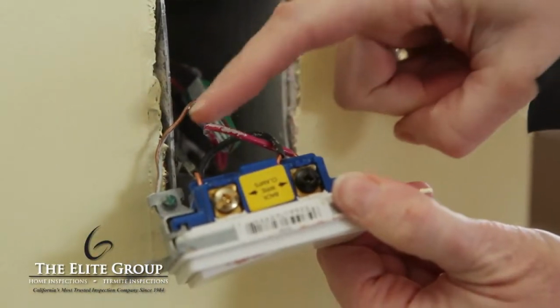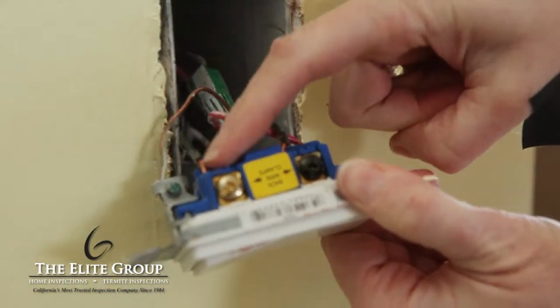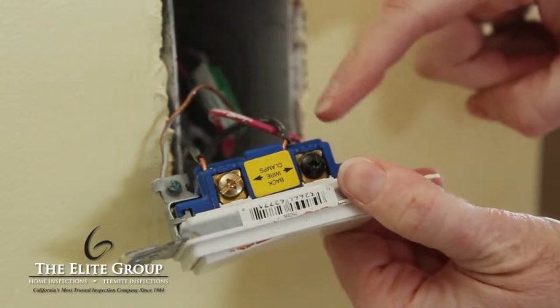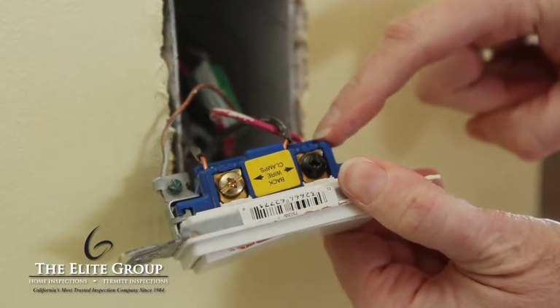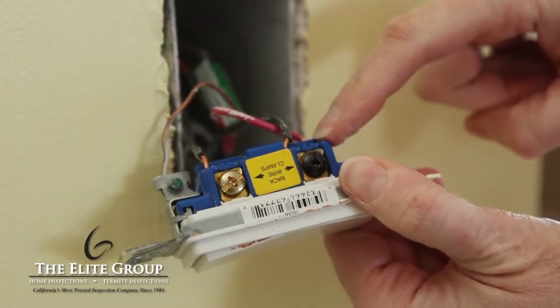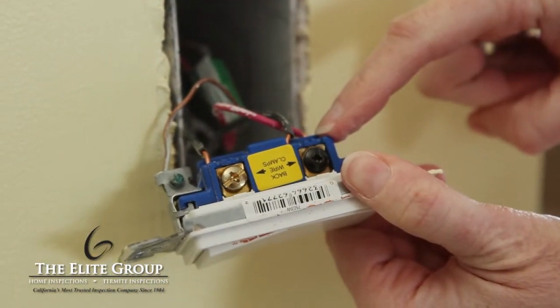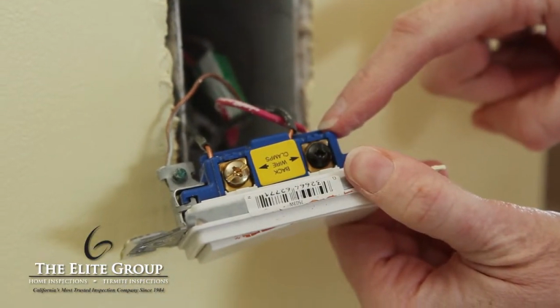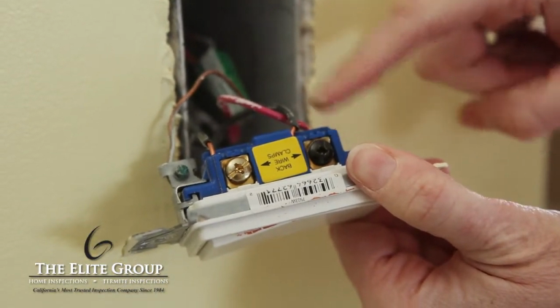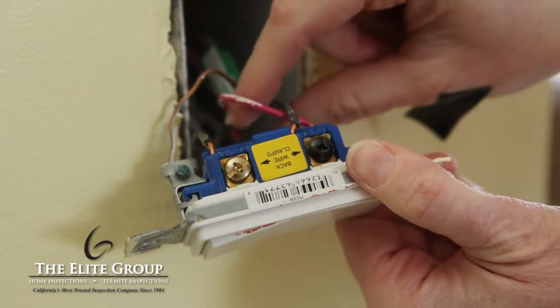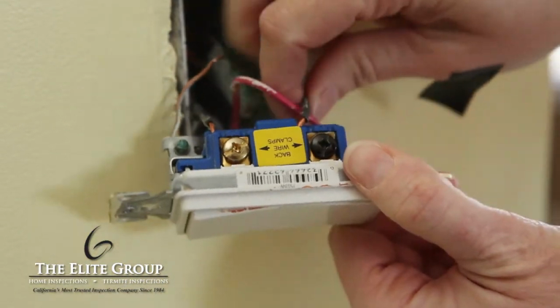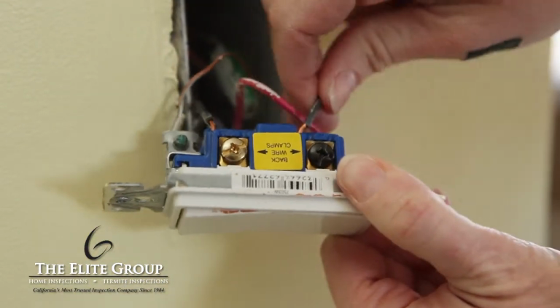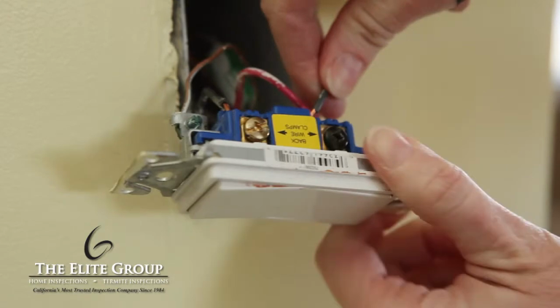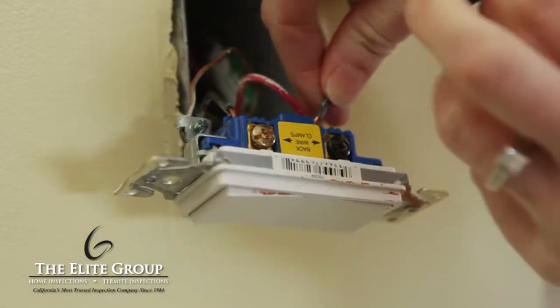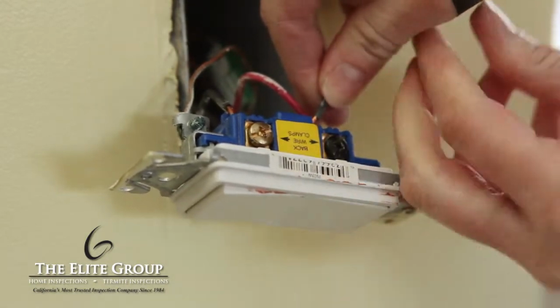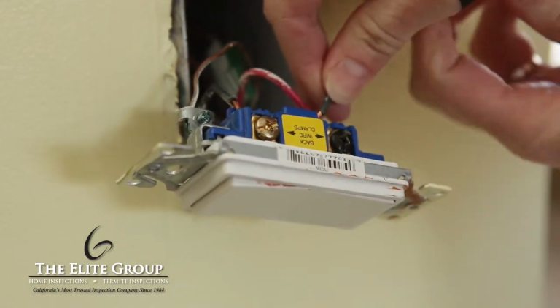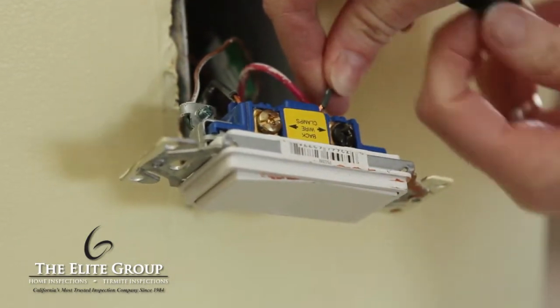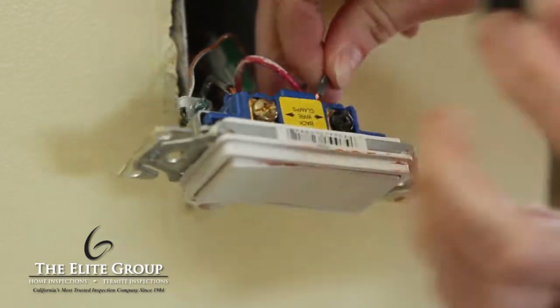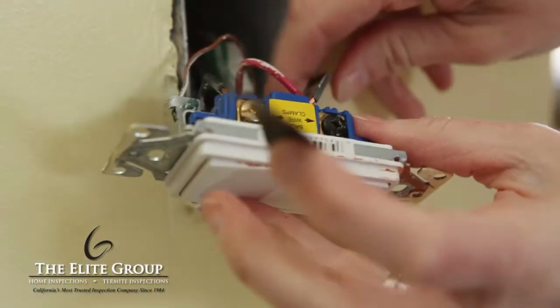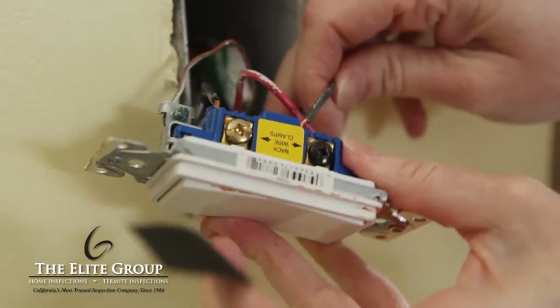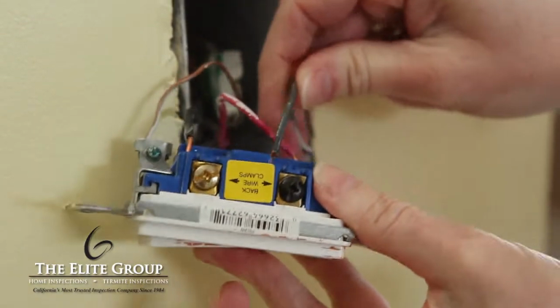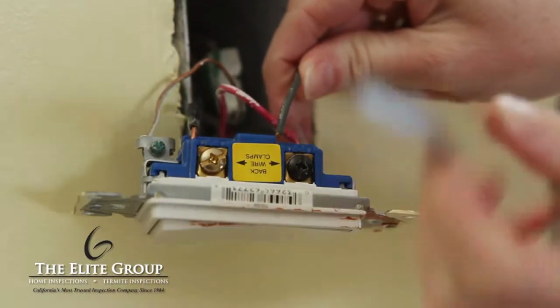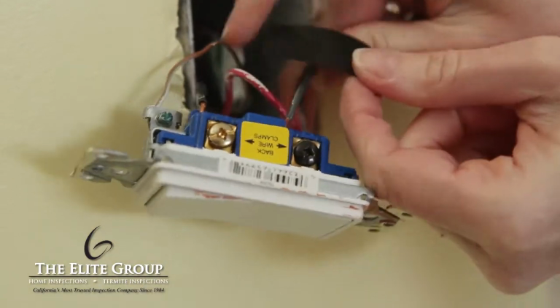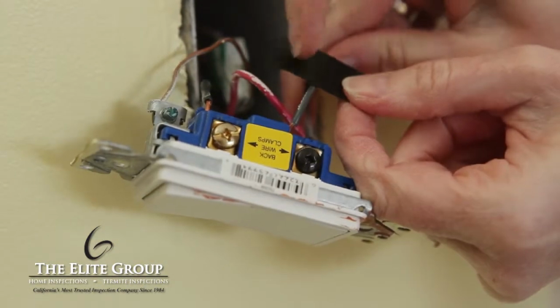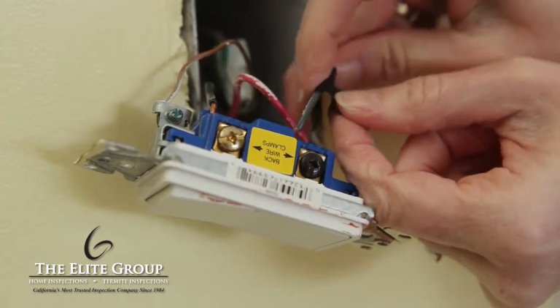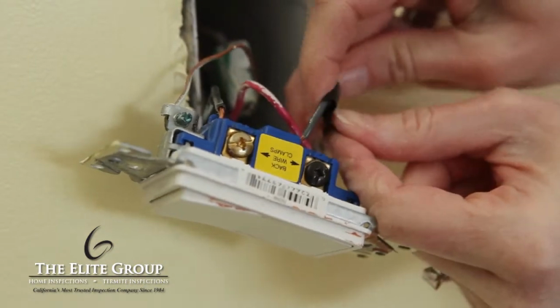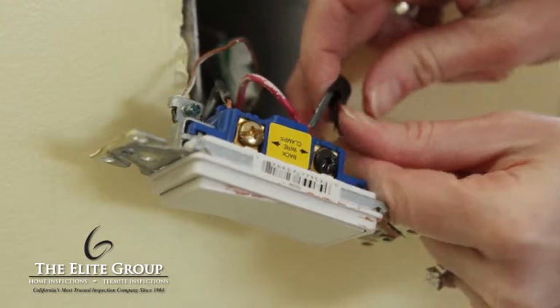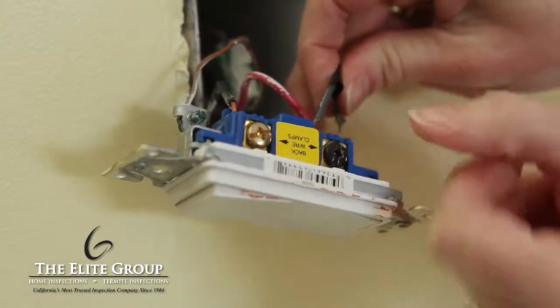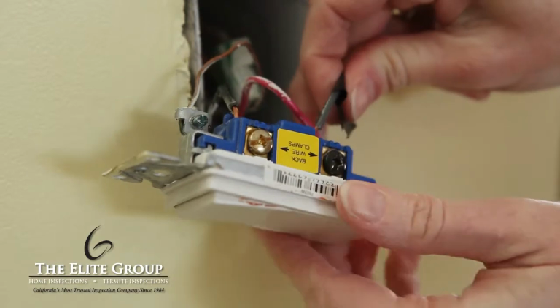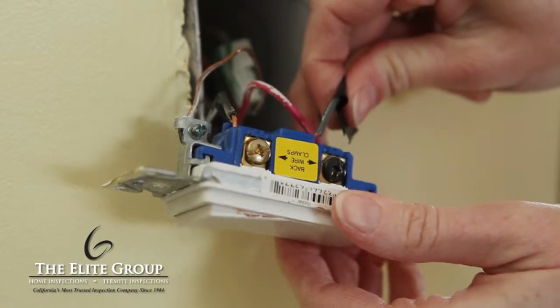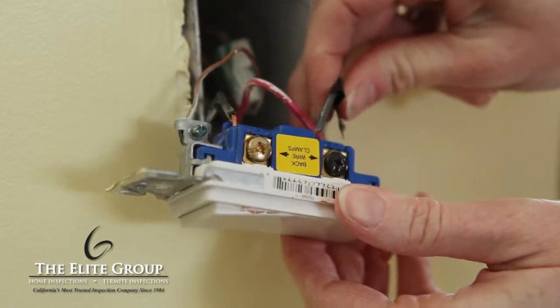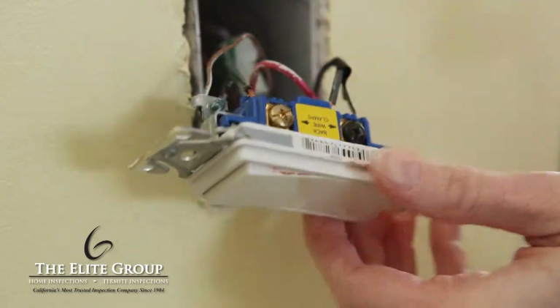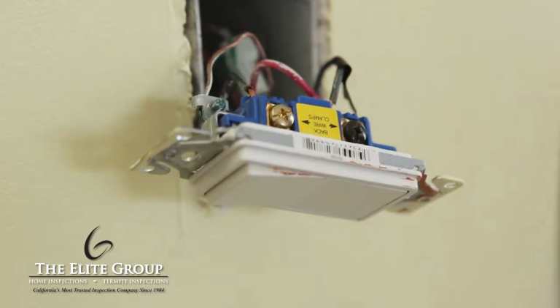Find the wire that is attached to a different color screw — not the green or ground screw, but it could be a screw that is labeled common. Place a piece of electrical tape on this wire; it will help you in just a few minutes.